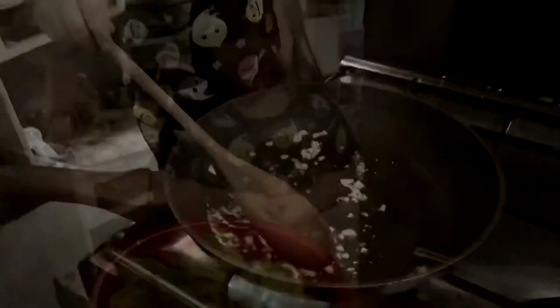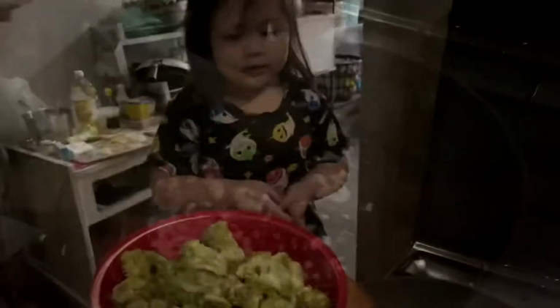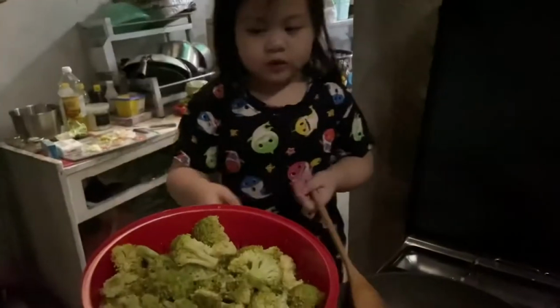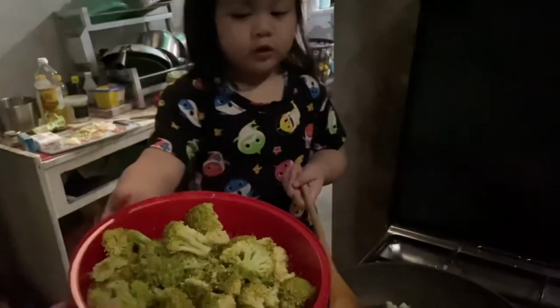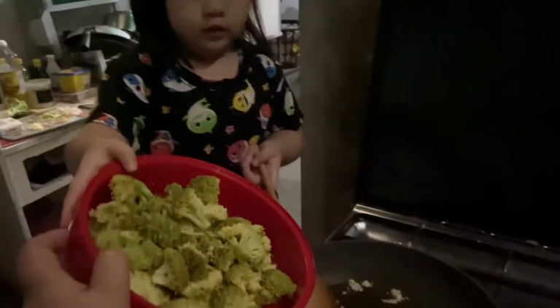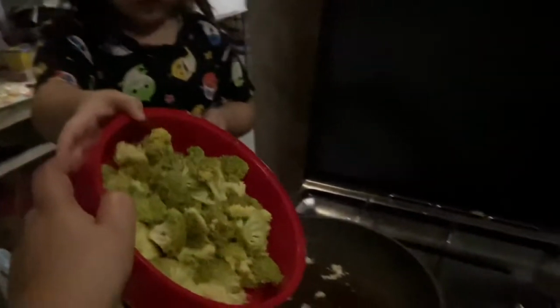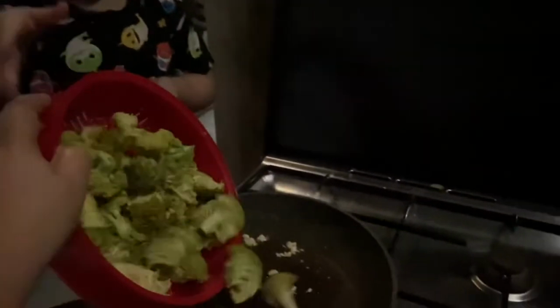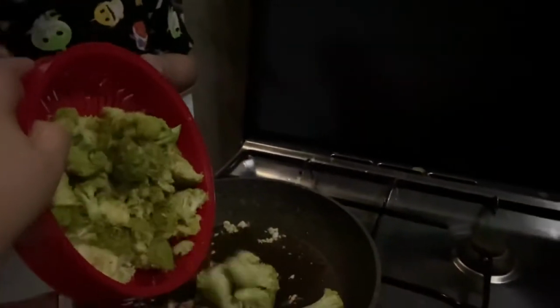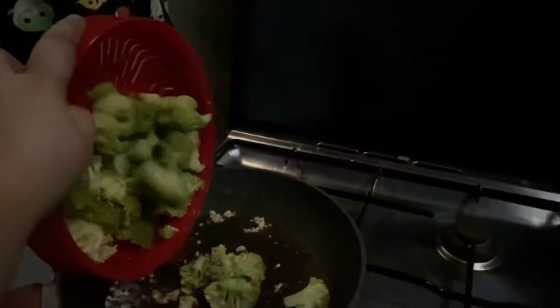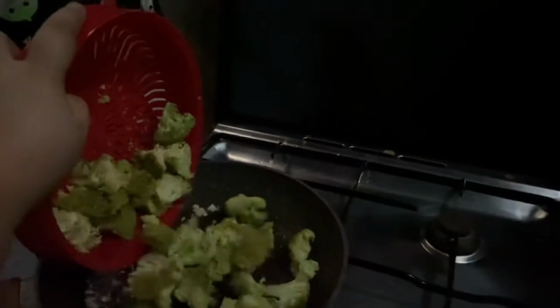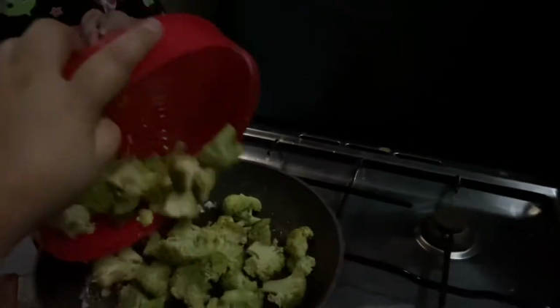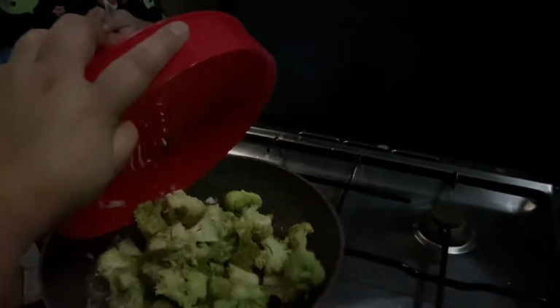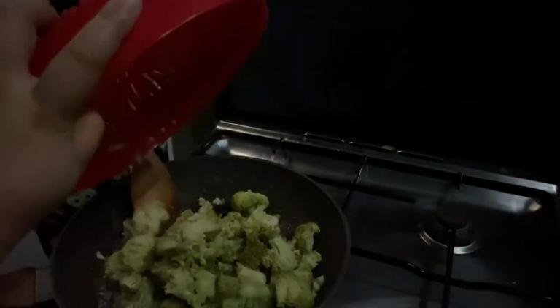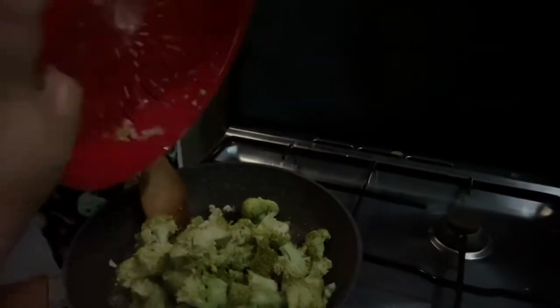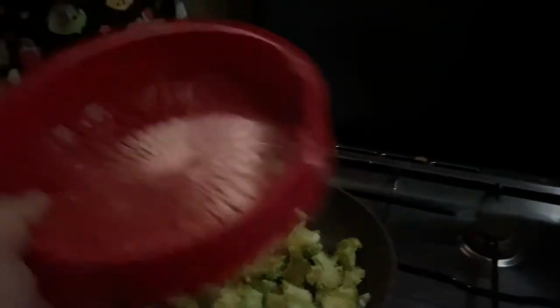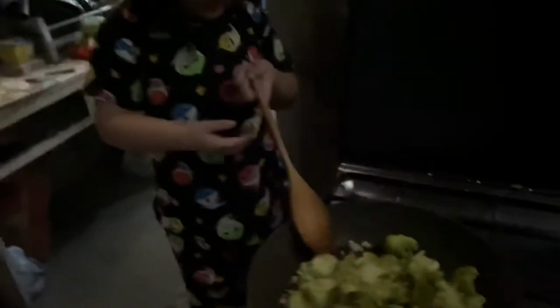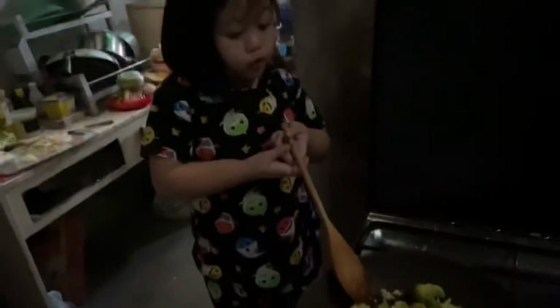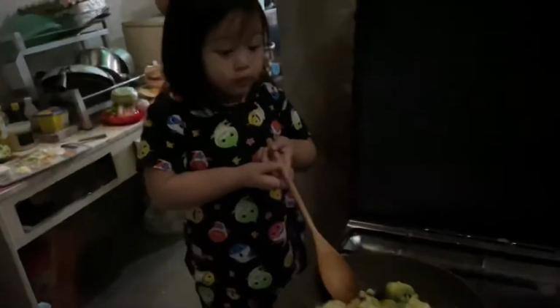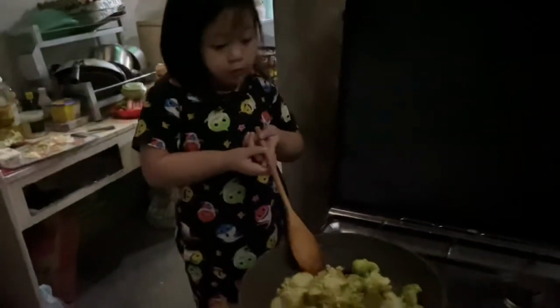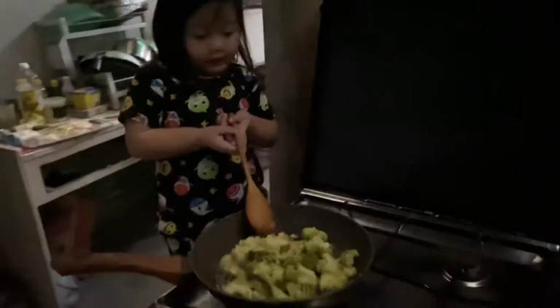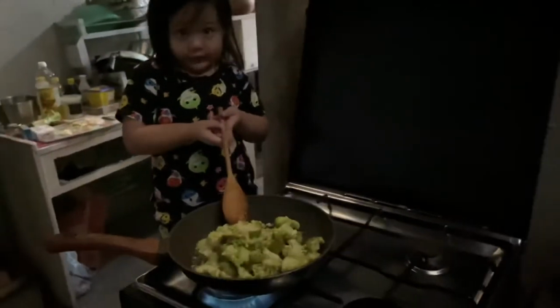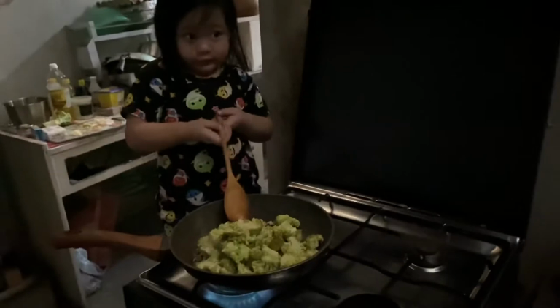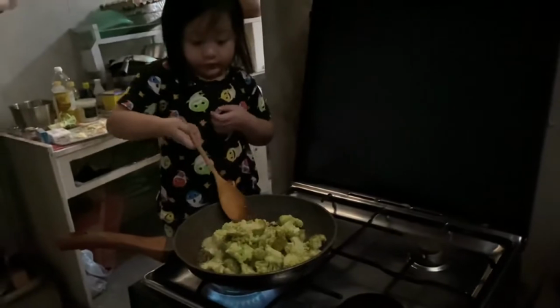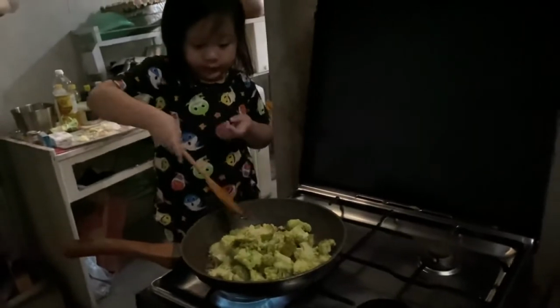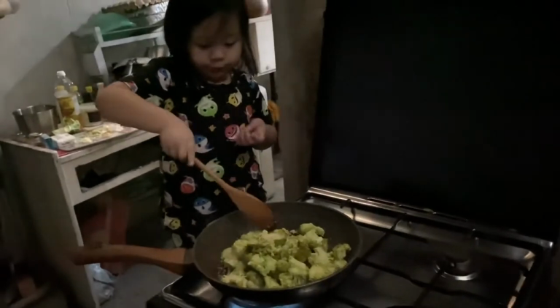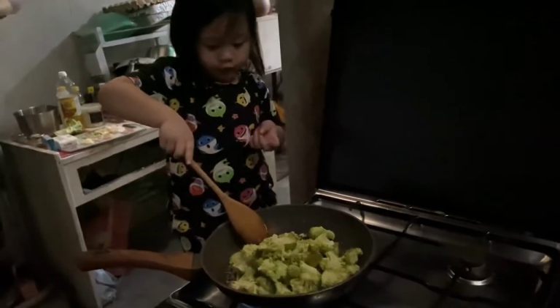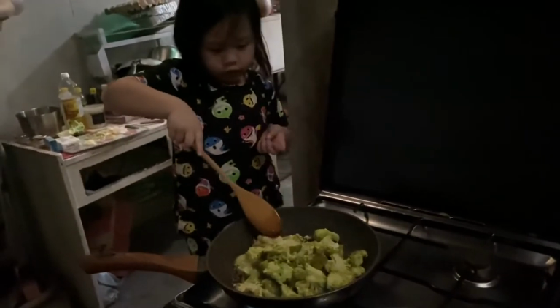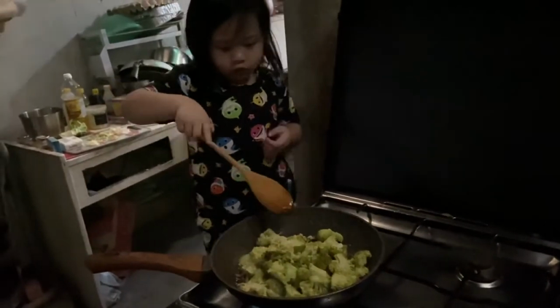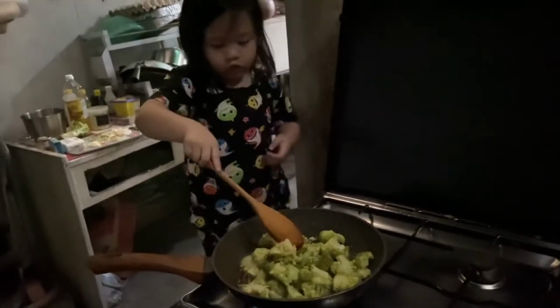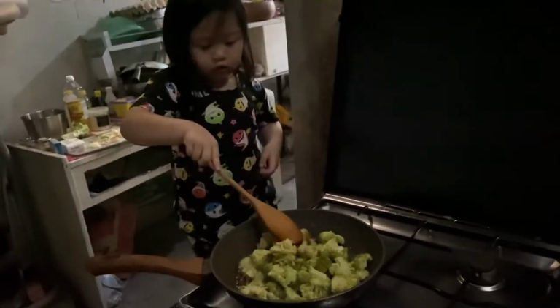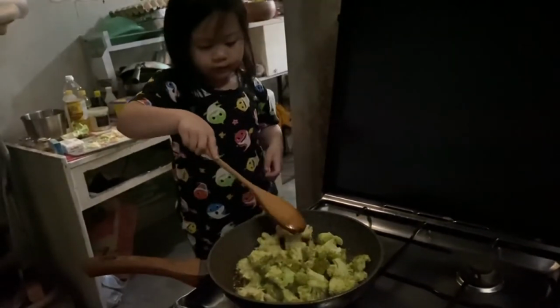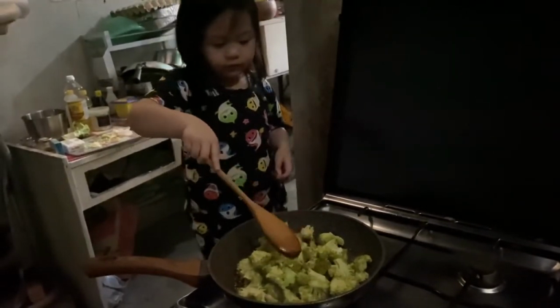We need to put the broccoli in. I didn't know you could put broccoli — it's a broccoli leaf. That is just so cool.